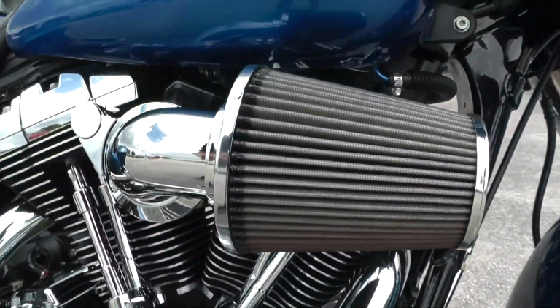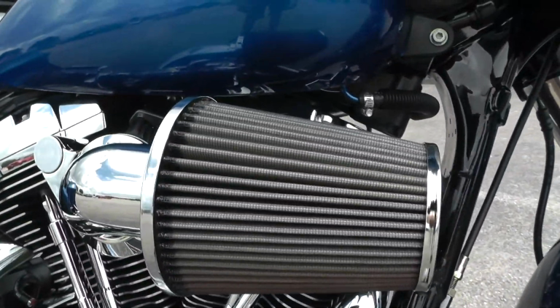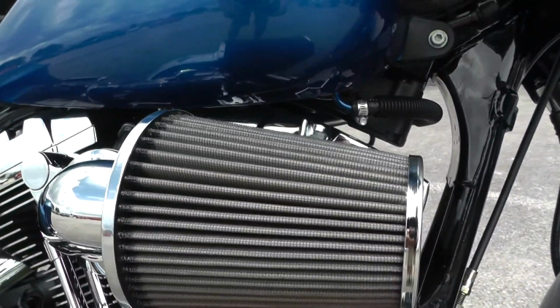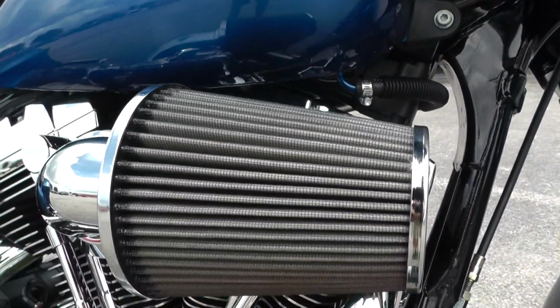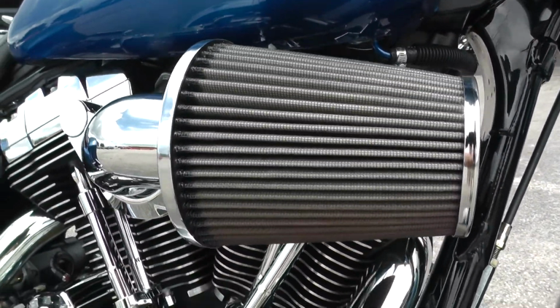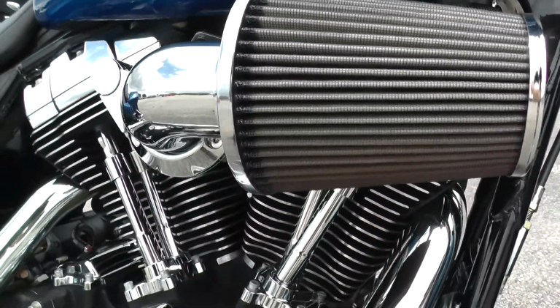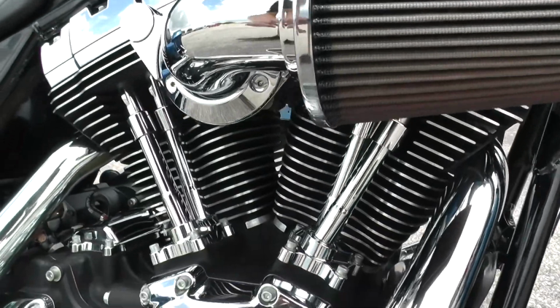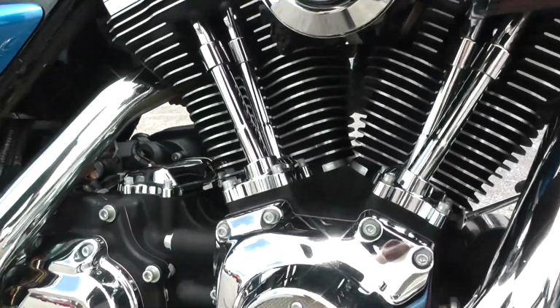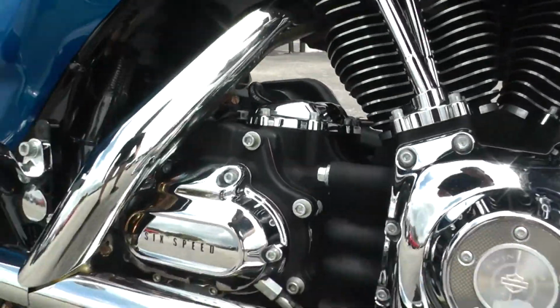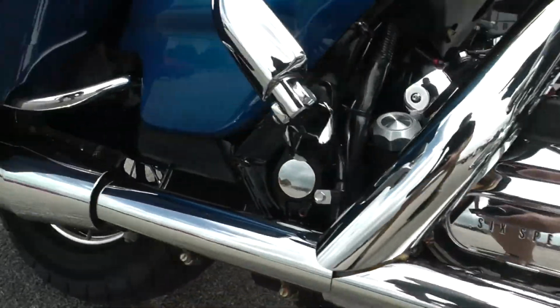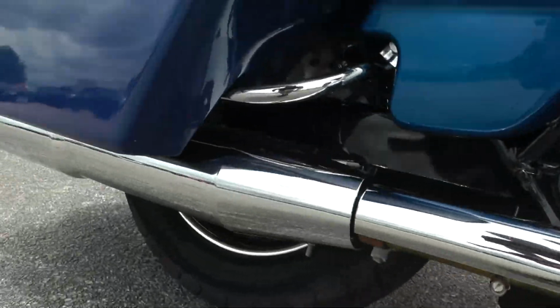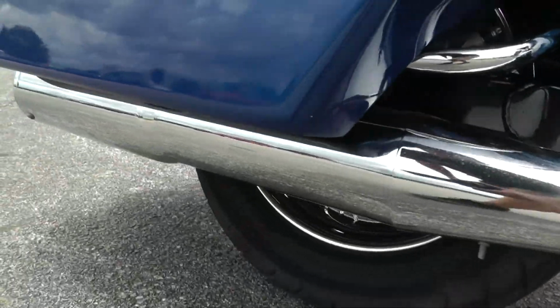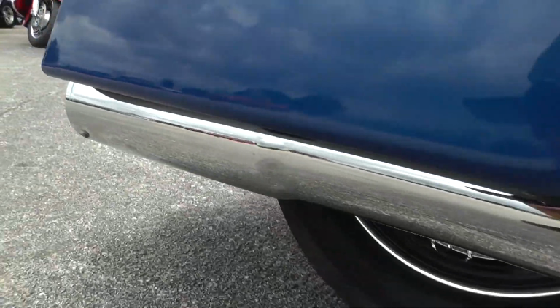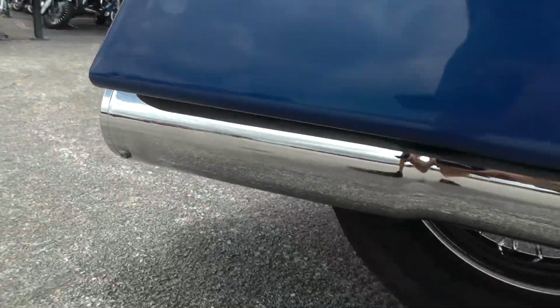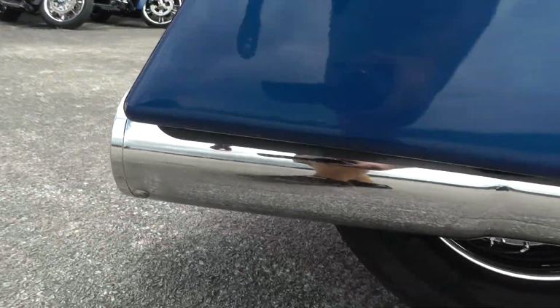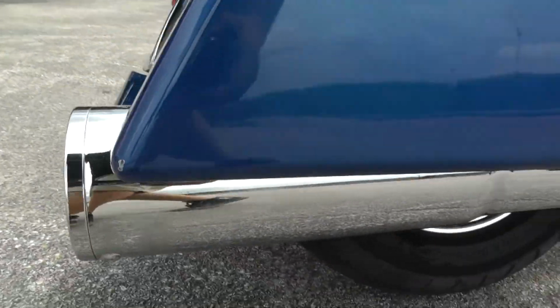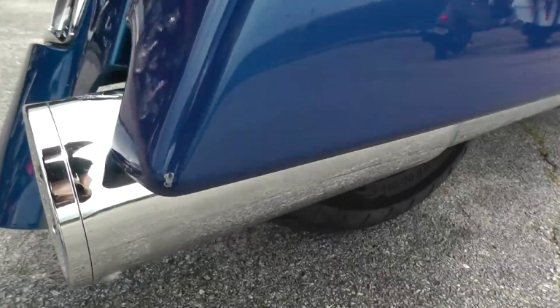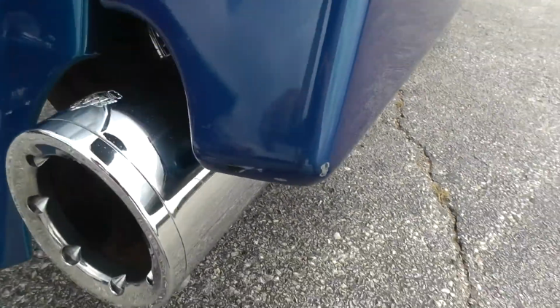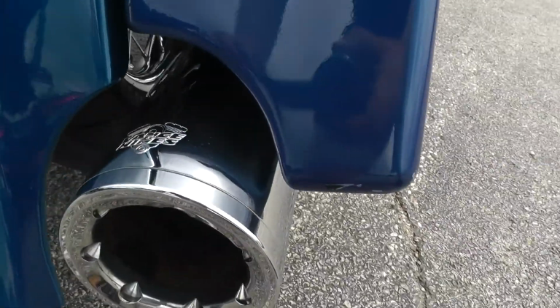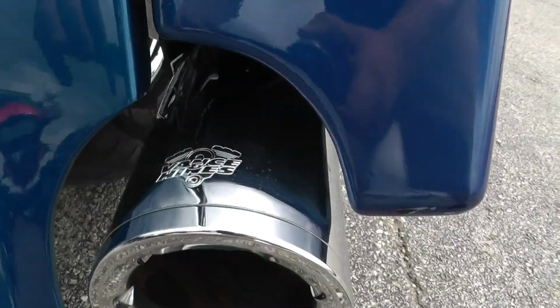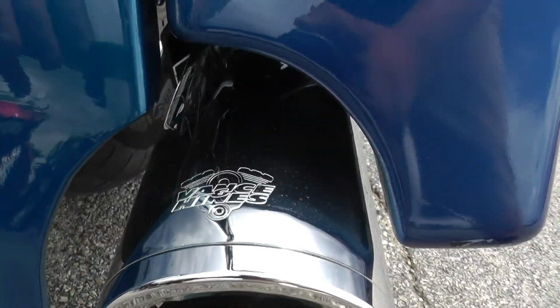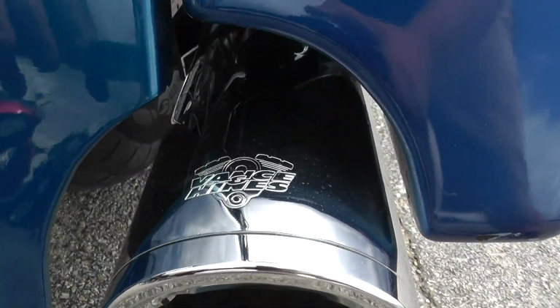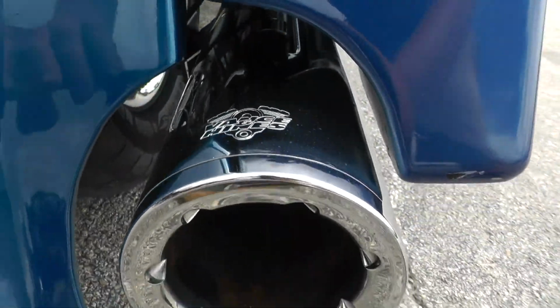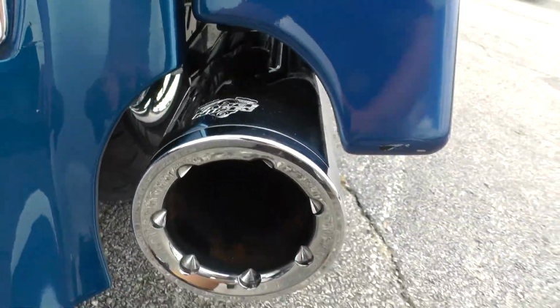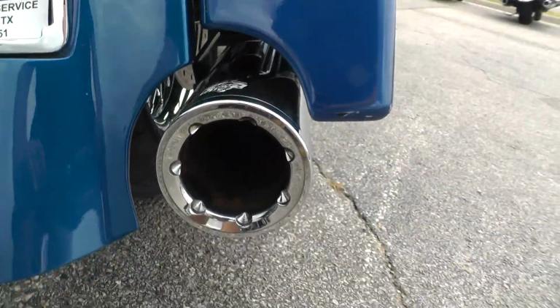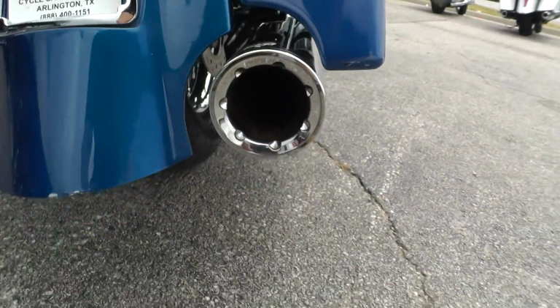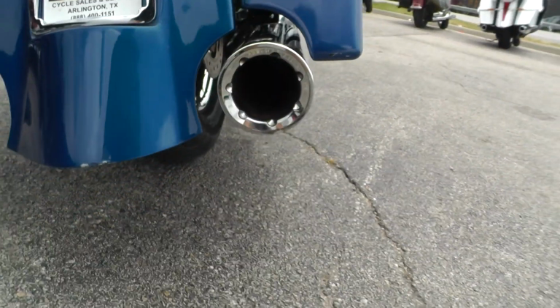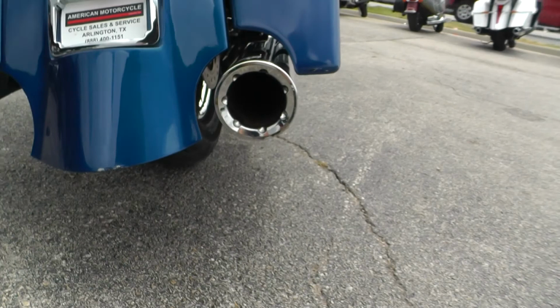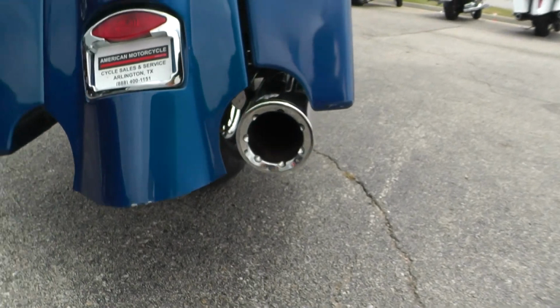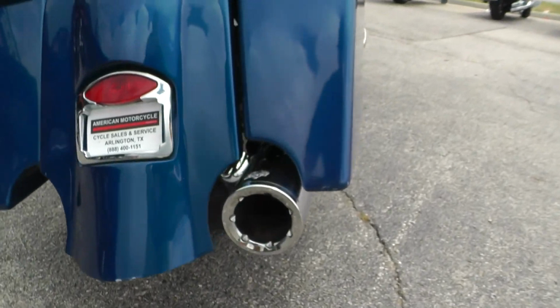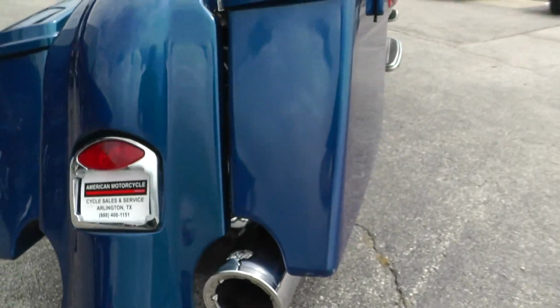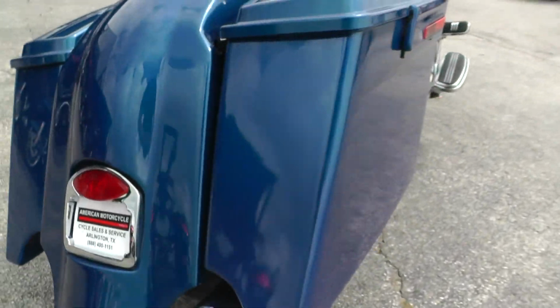It's got the upgraded intake system right here. It's also got an upgraded set of two-in-one exhaust pipes — Vance and Hines, nice fat tip to it. Good looking exhaust, sounds great.